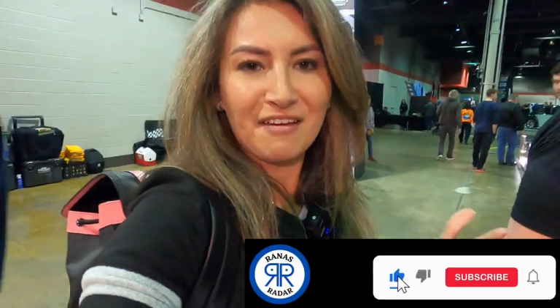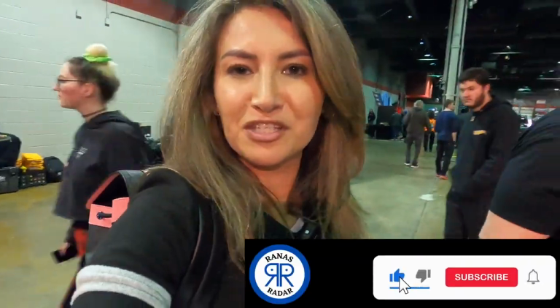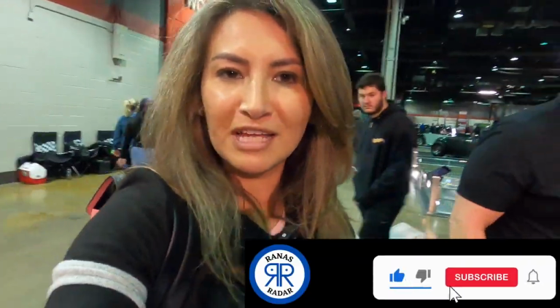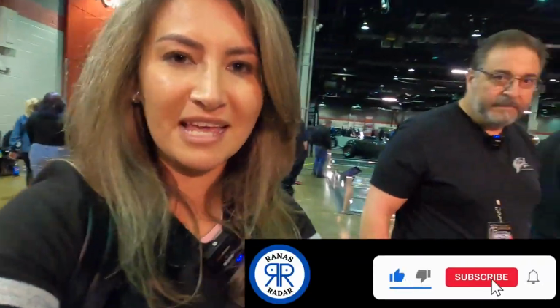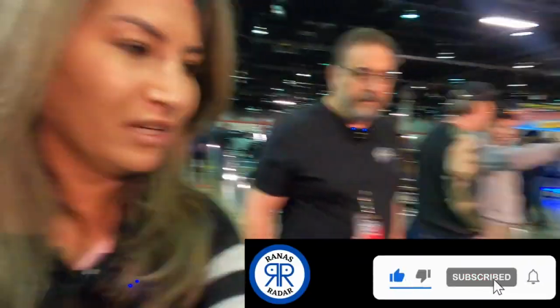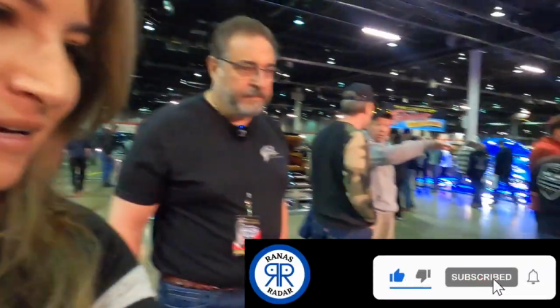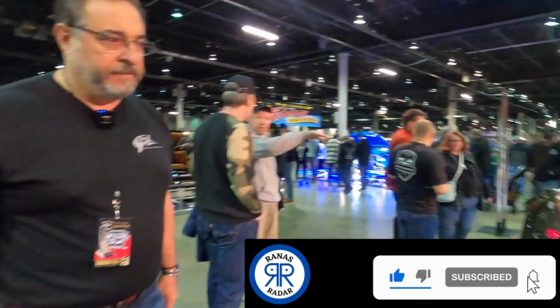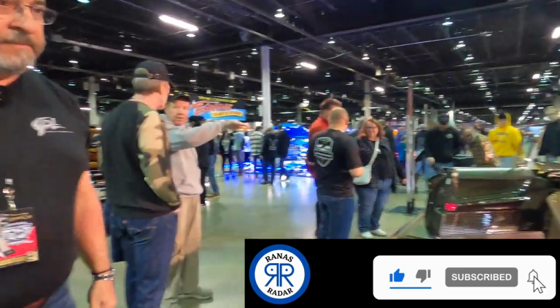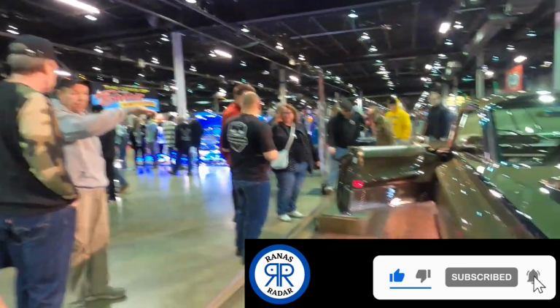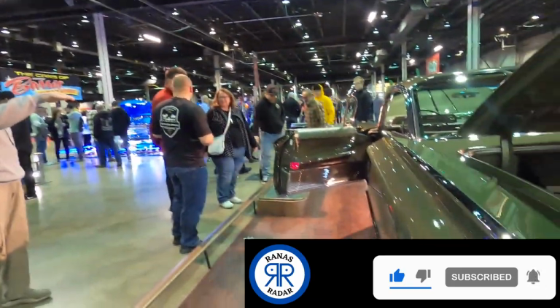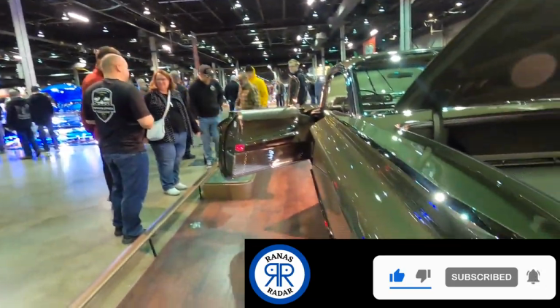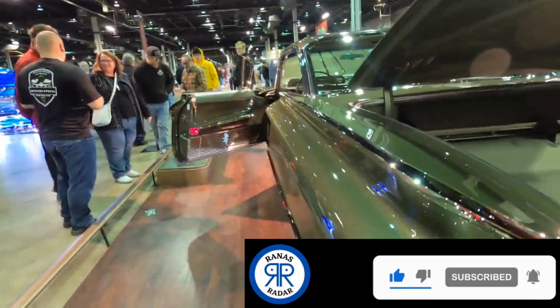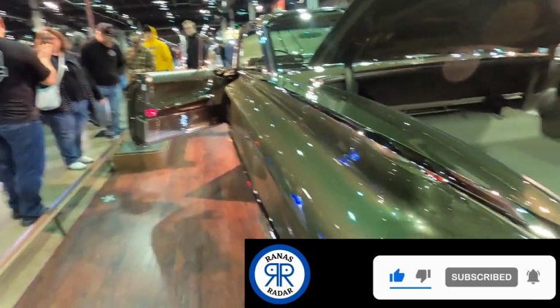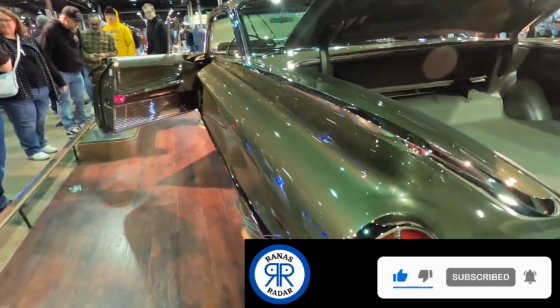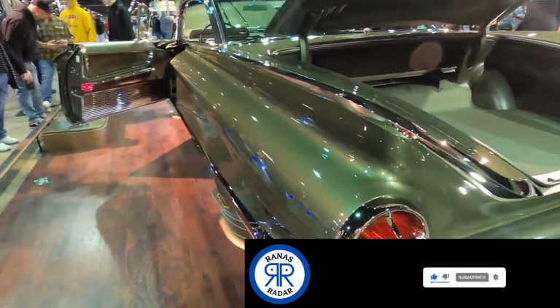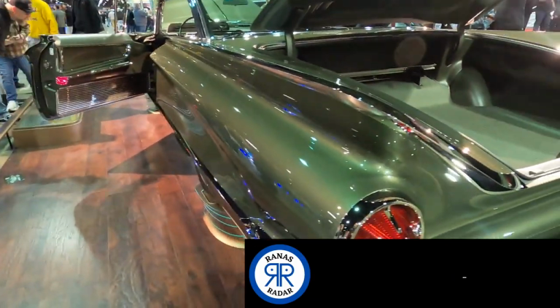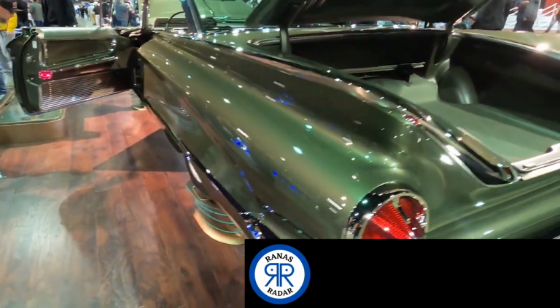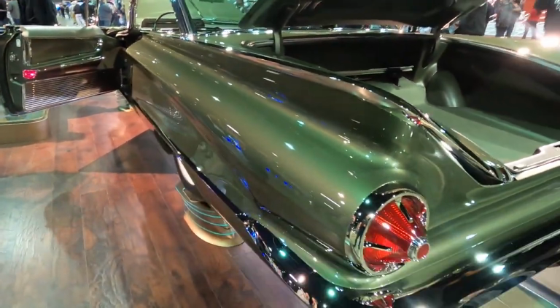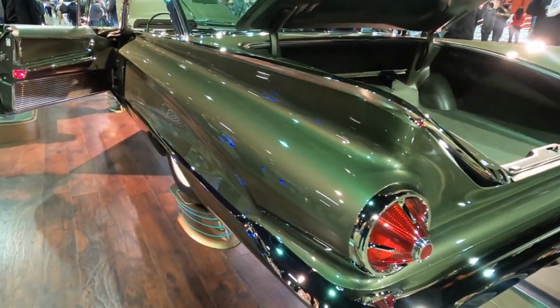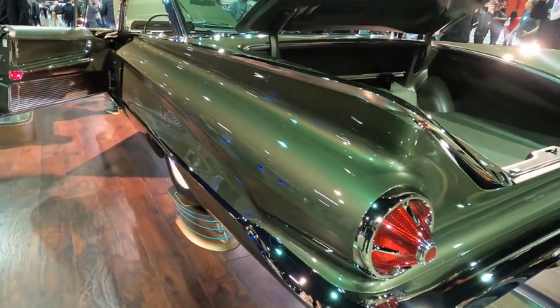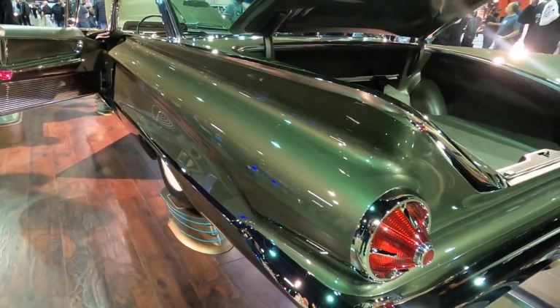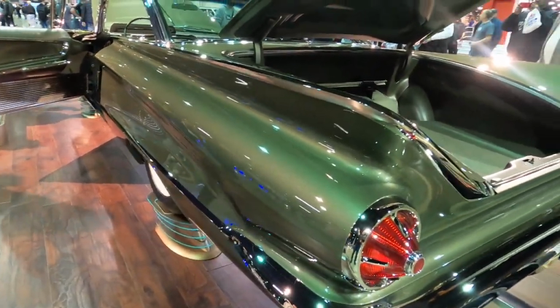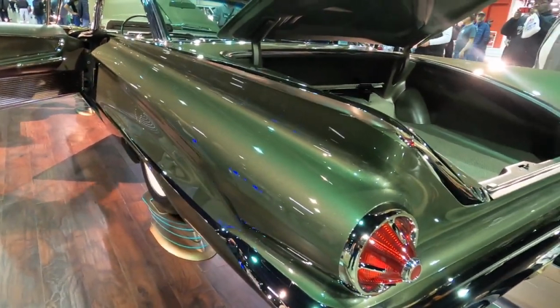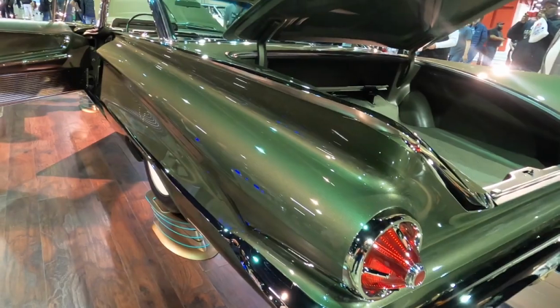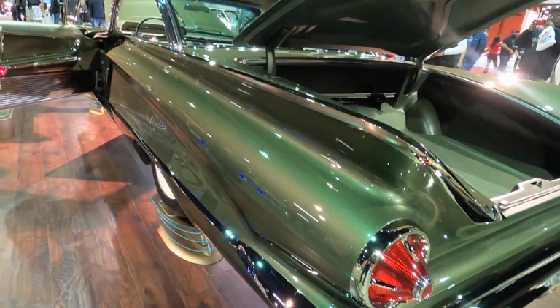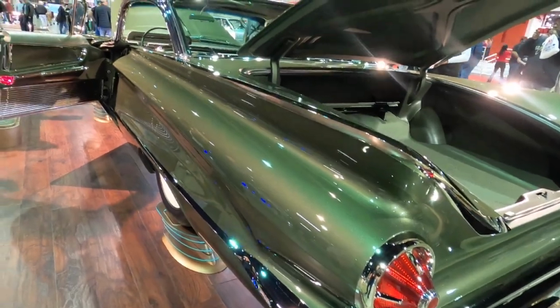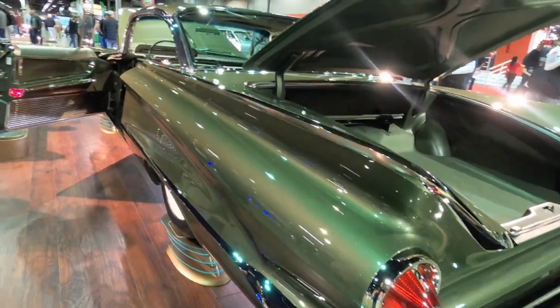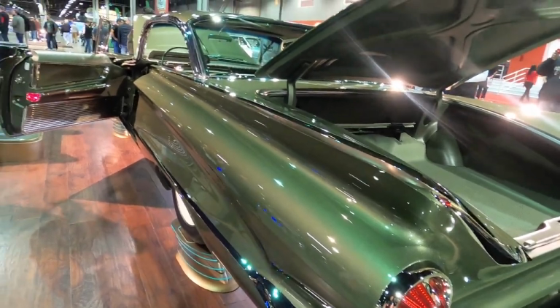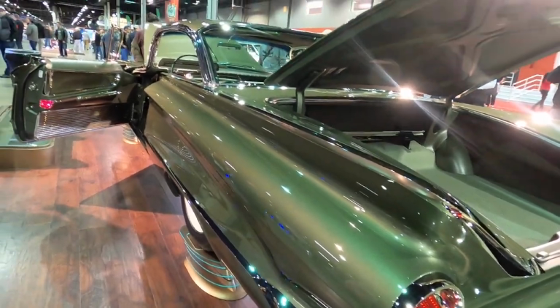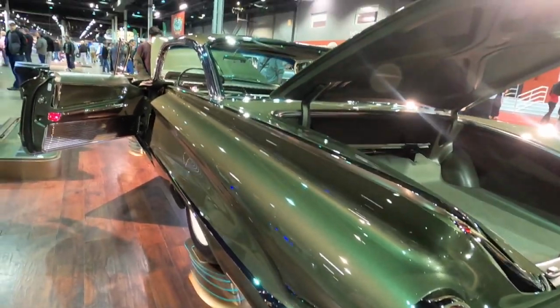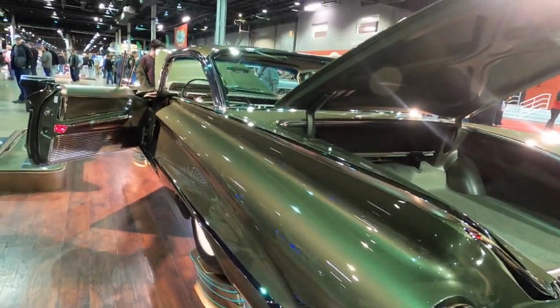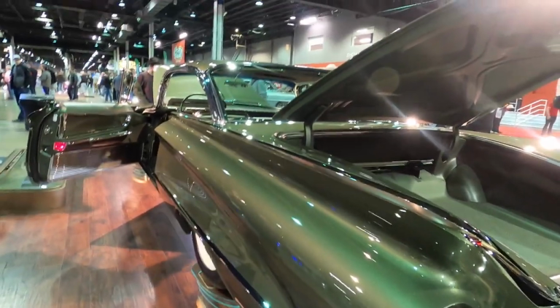Just look at this angle here. Look at the moldings, the fit on the moldings. Everything fits perfect.